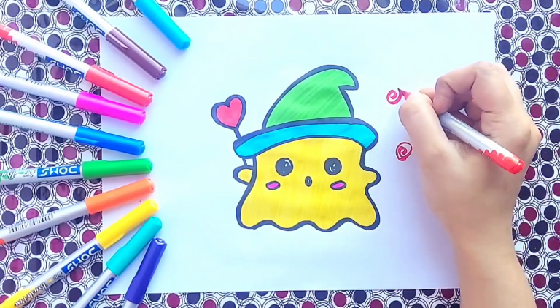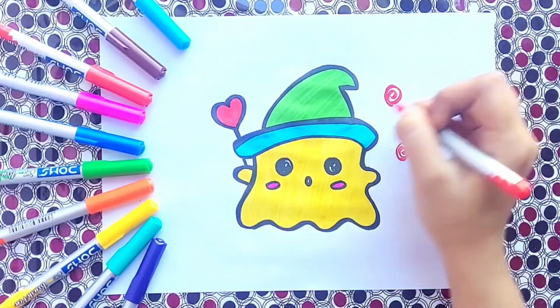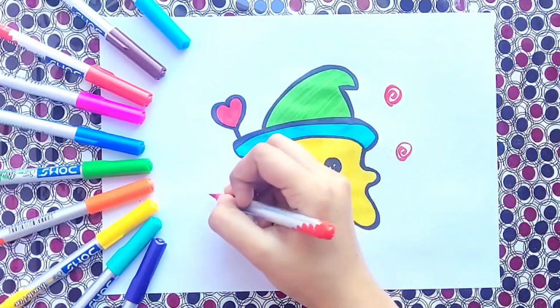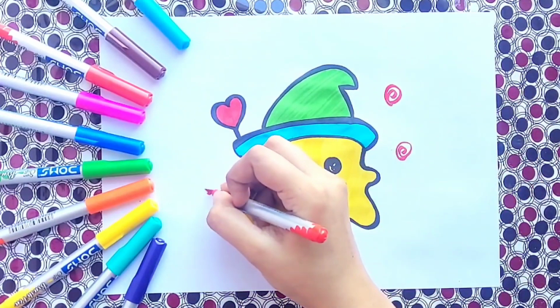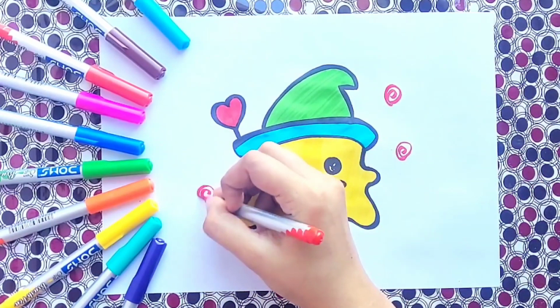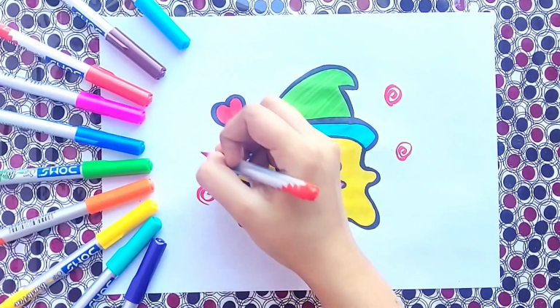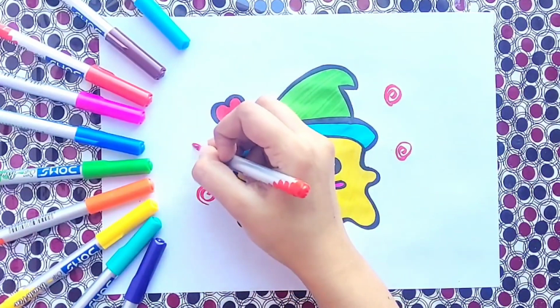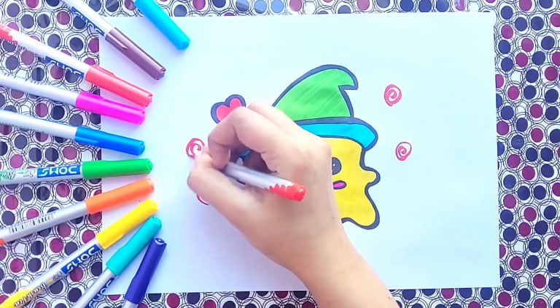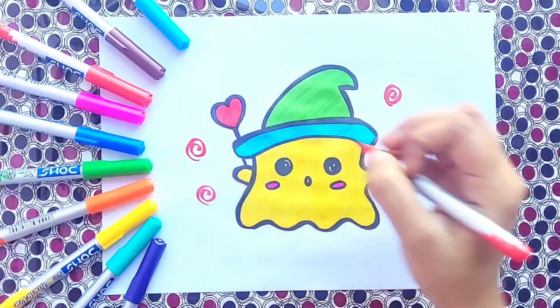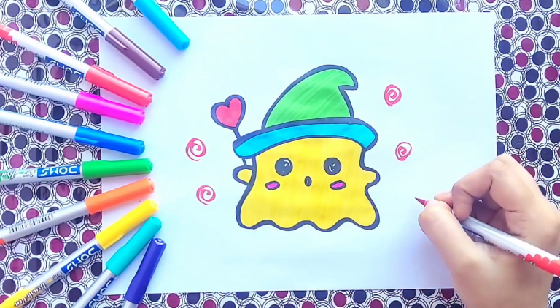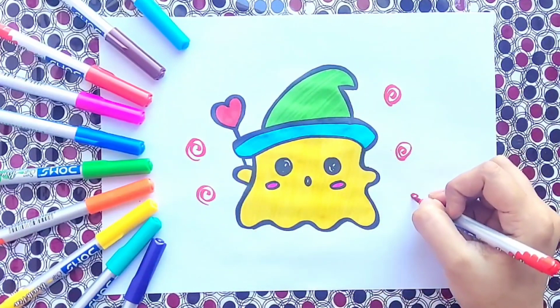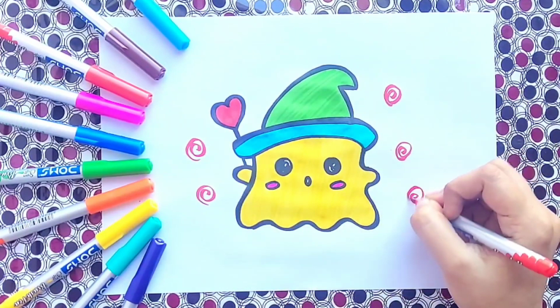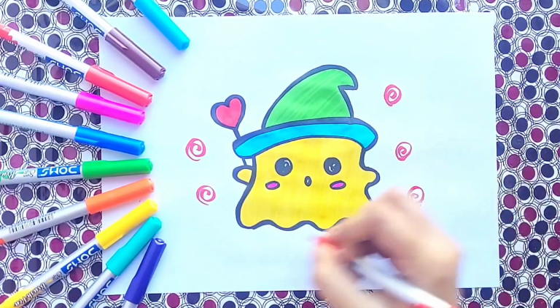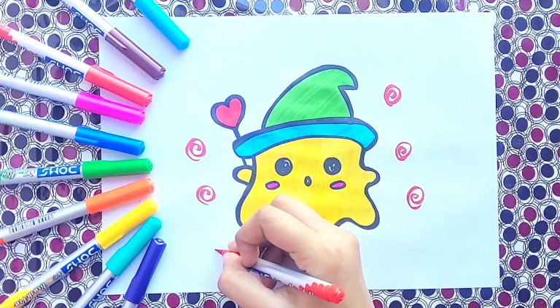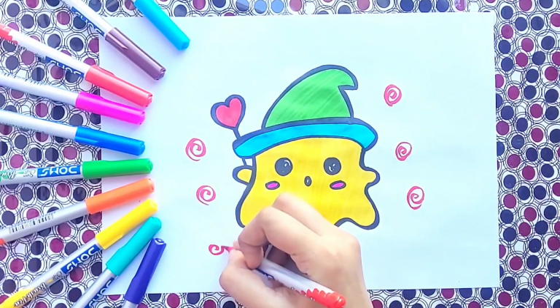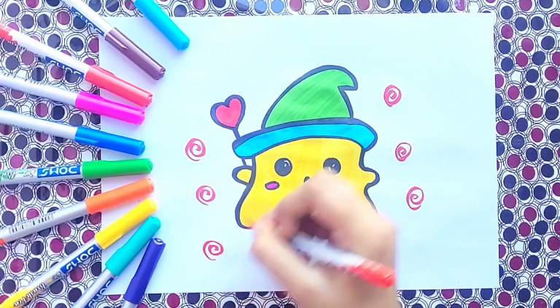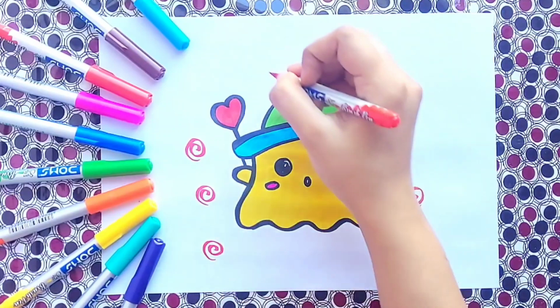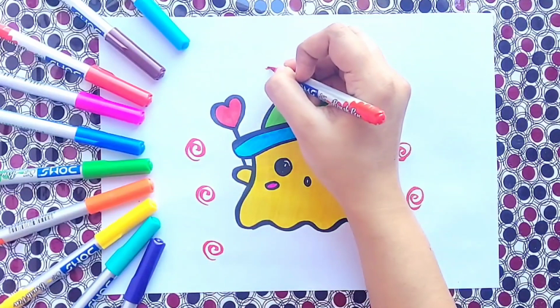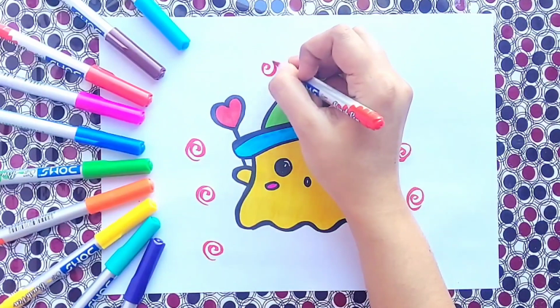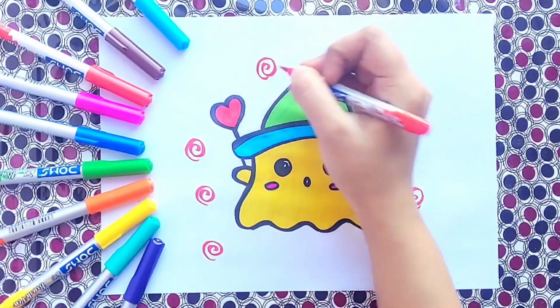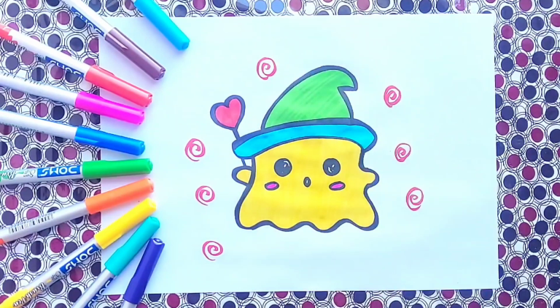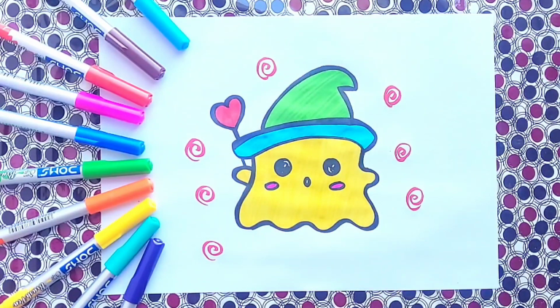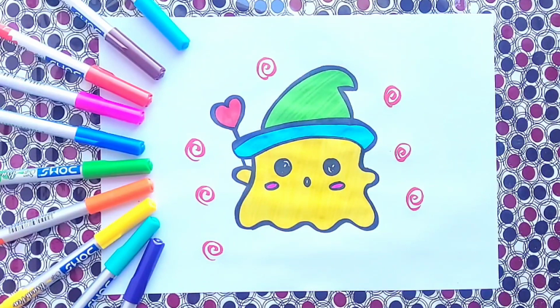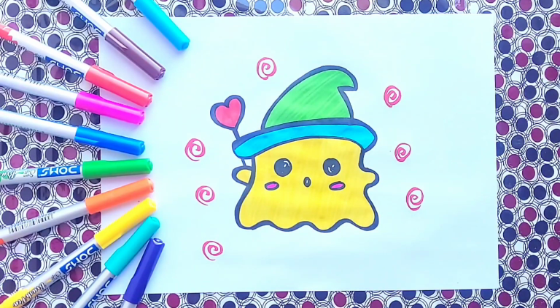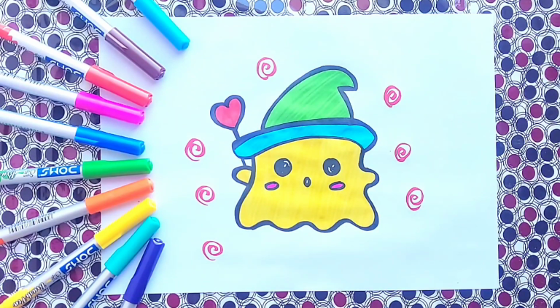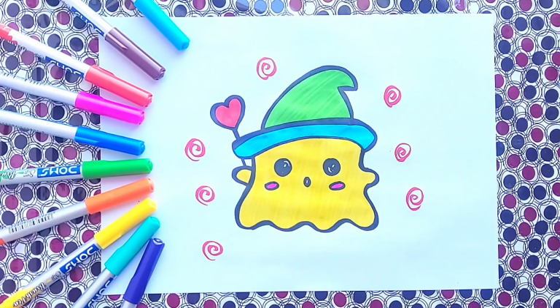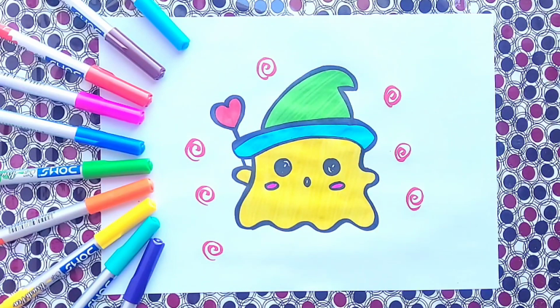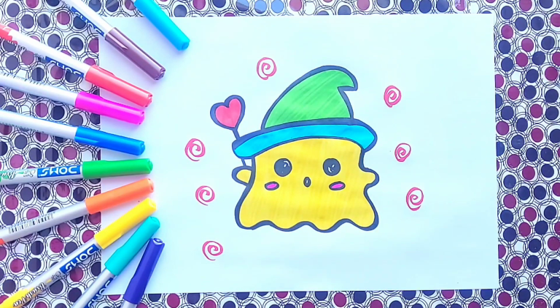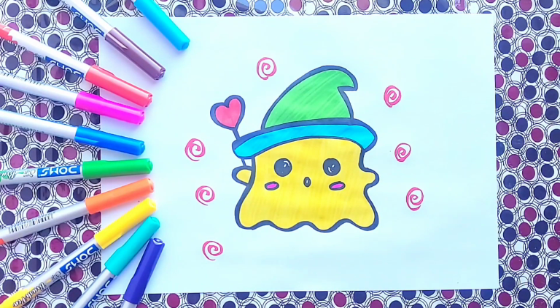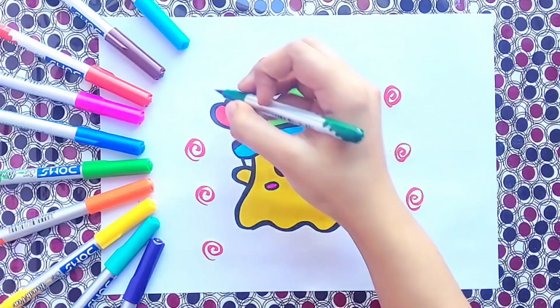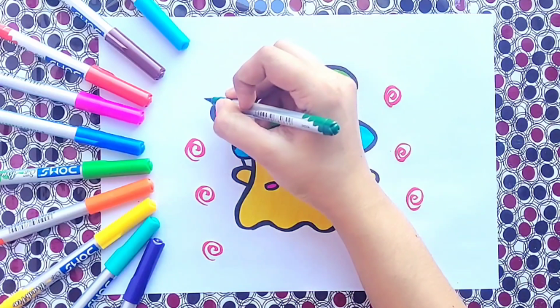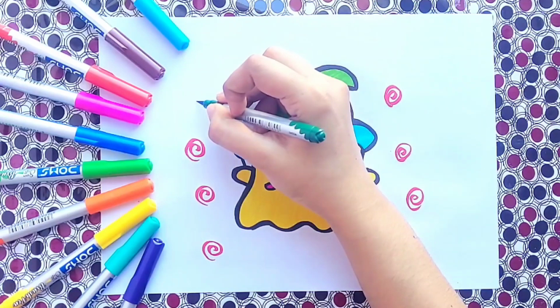Now we are going to add some detailings into our picture. Wow! See, our cute little ghost is ready.